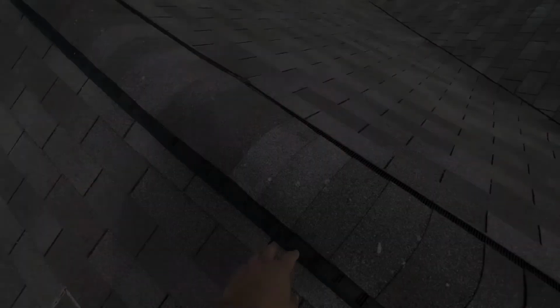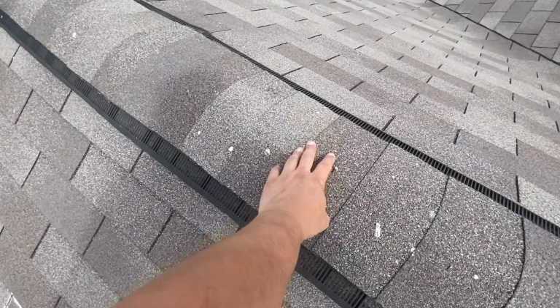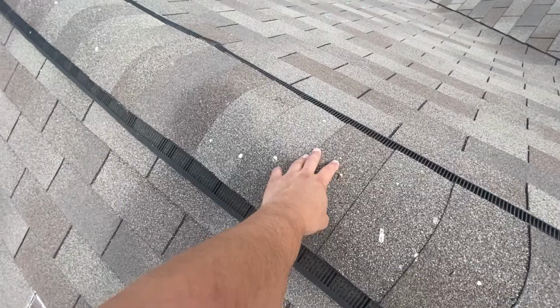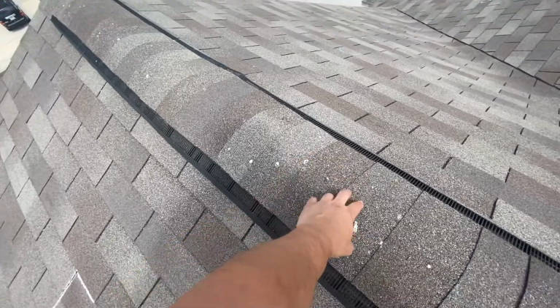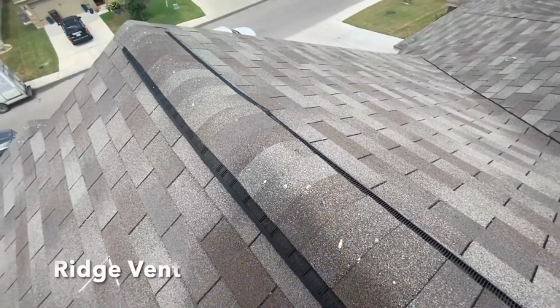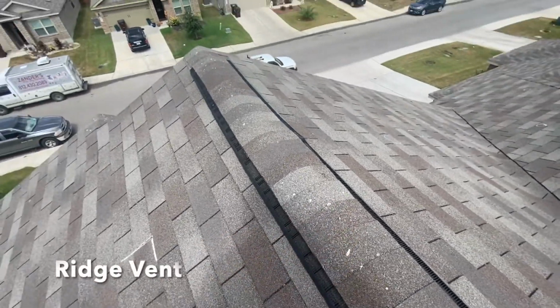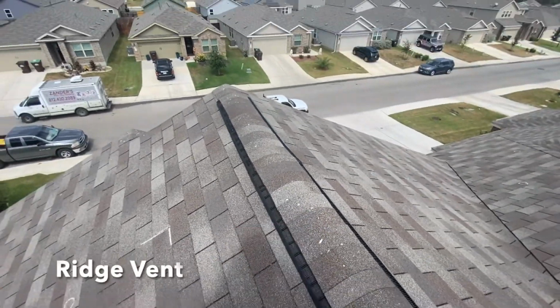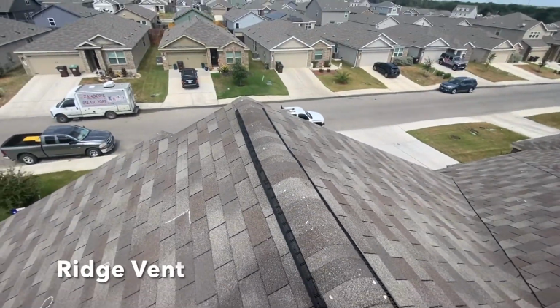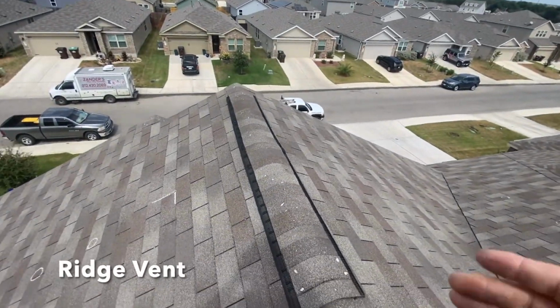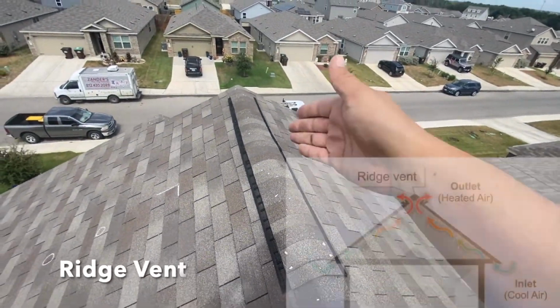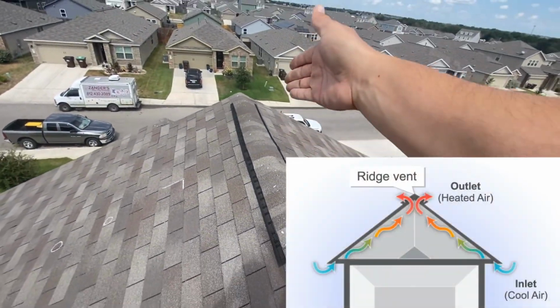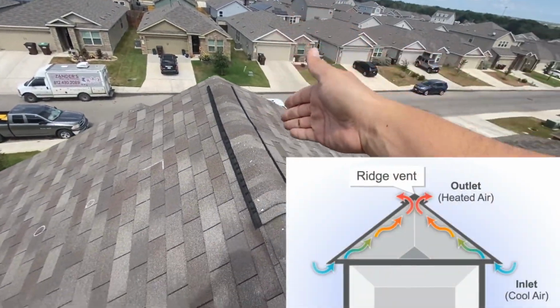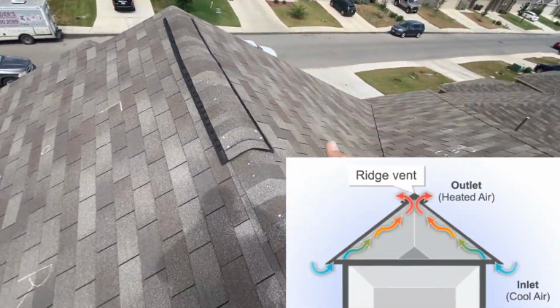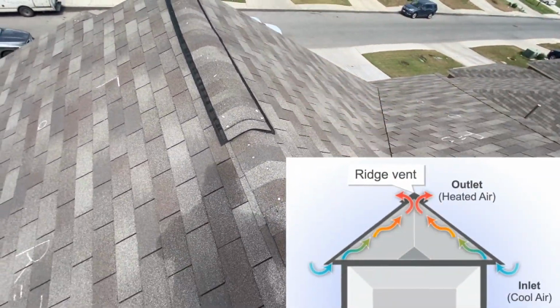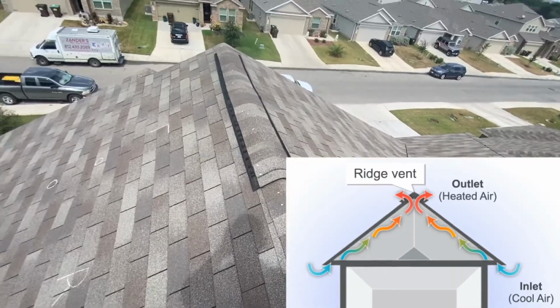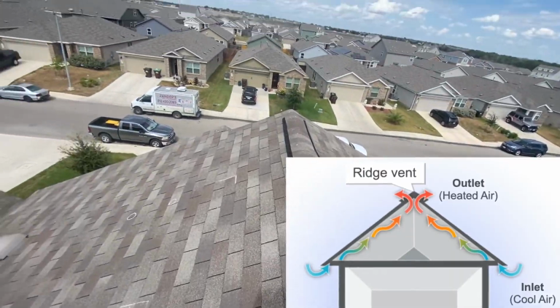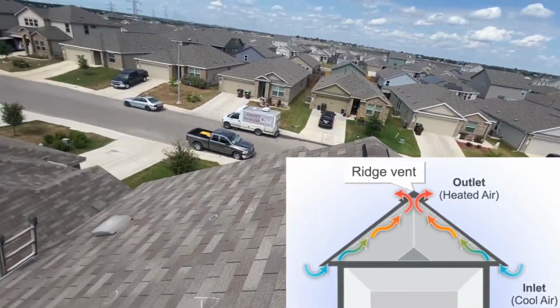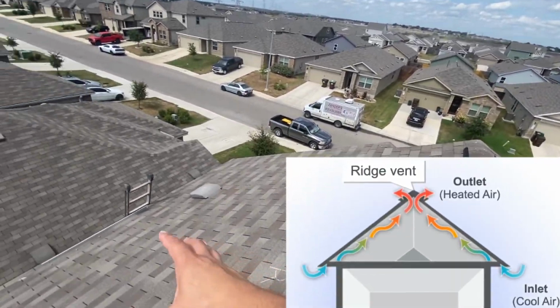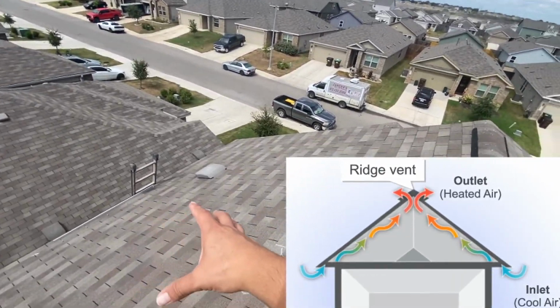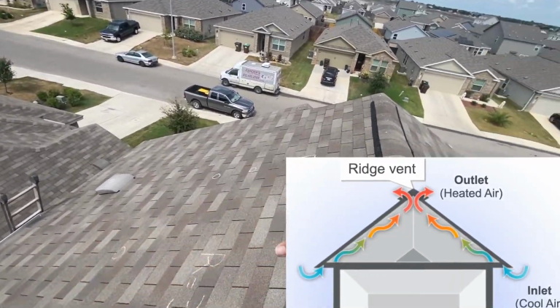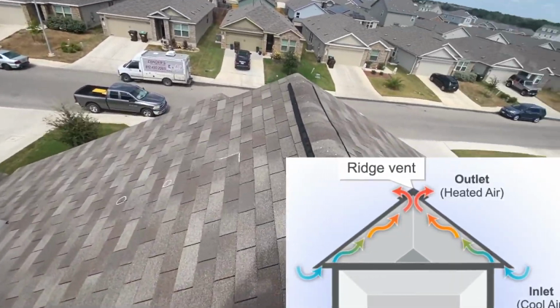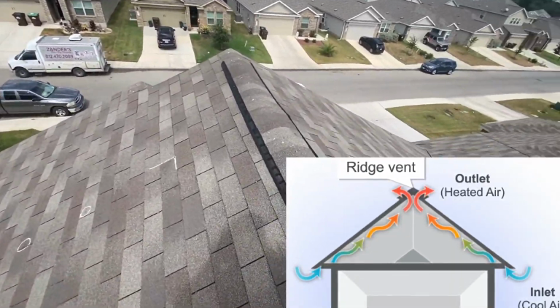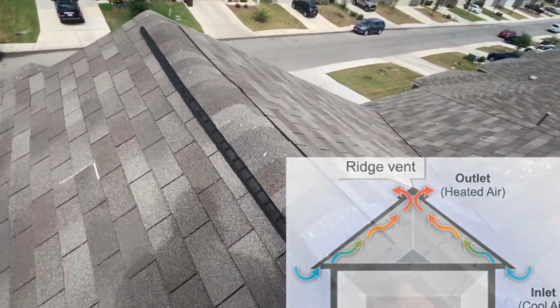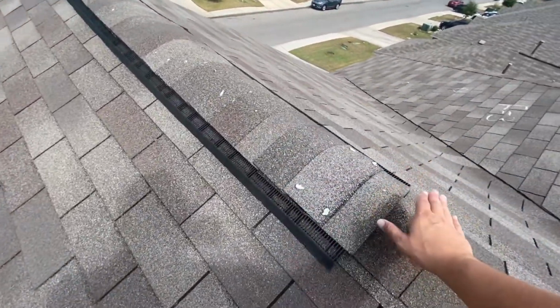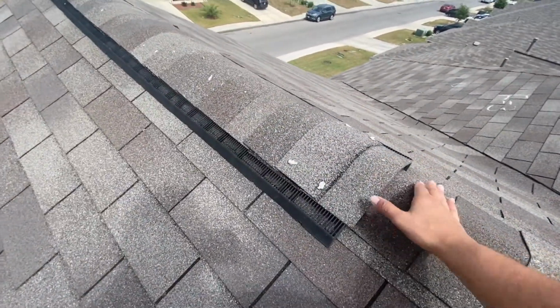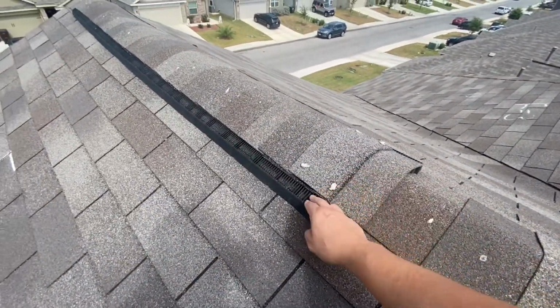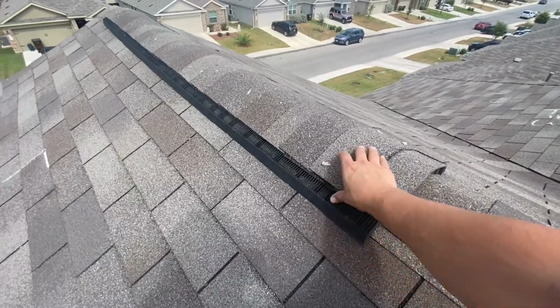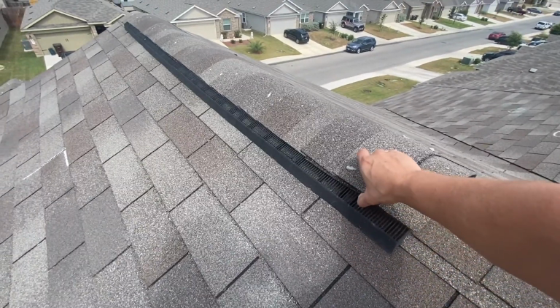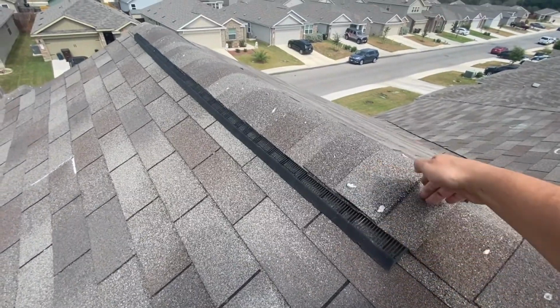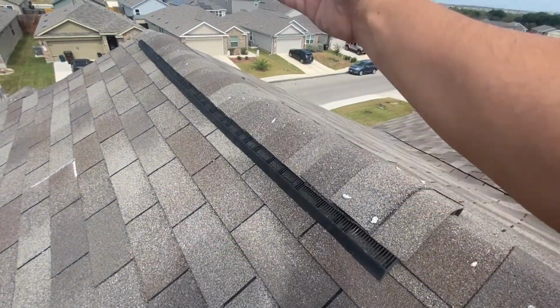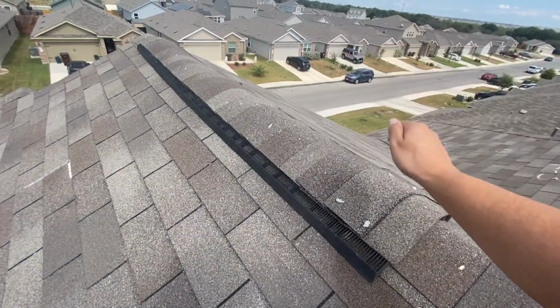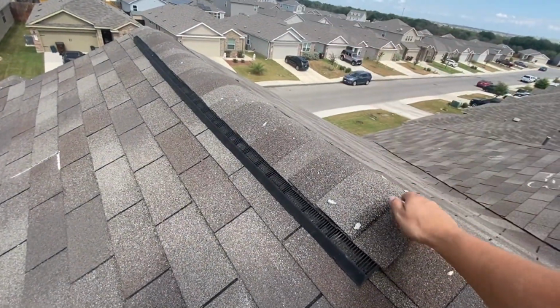This right here is called a ridge vent because it's on the ridge of the roof. As heat rises in the attic it rises to the peak and escapes through here — hopefully they cut it out properly.